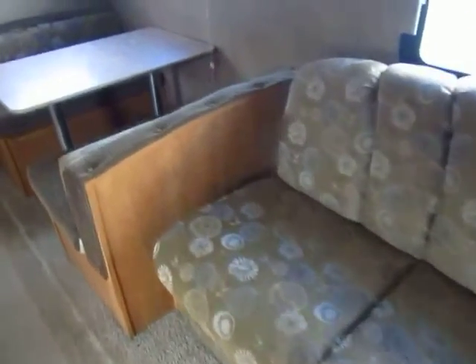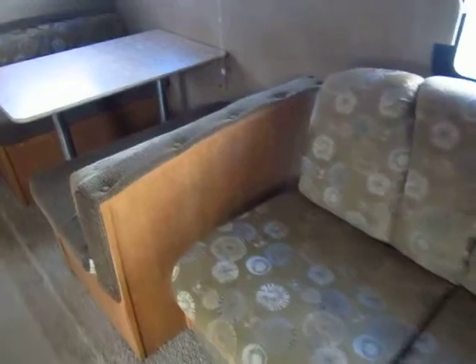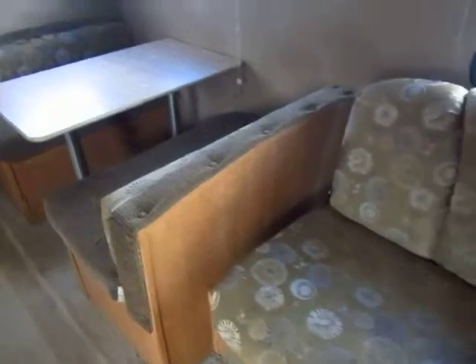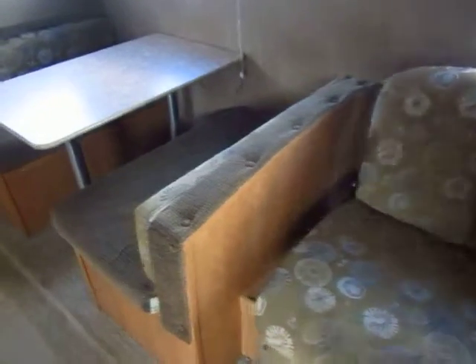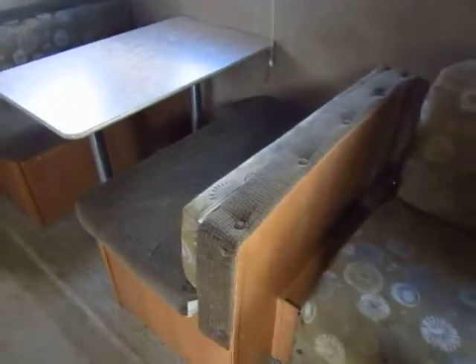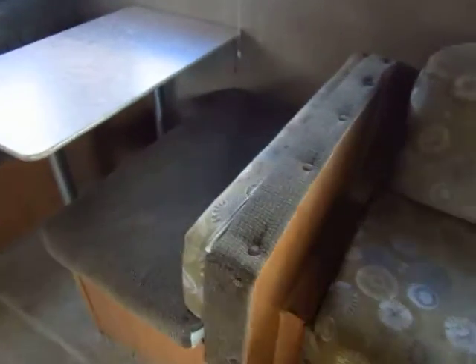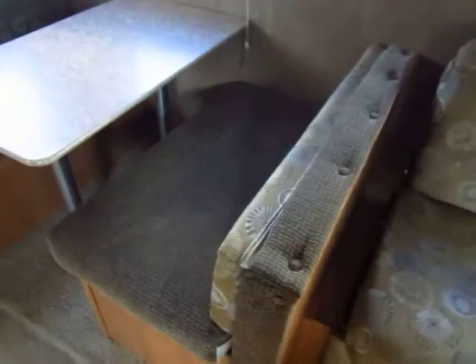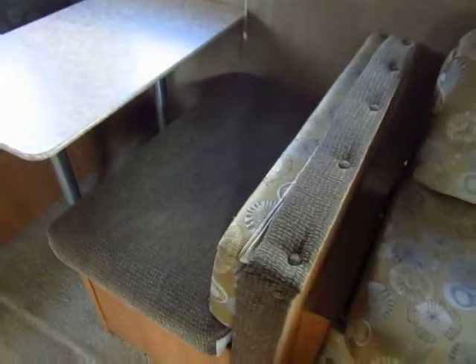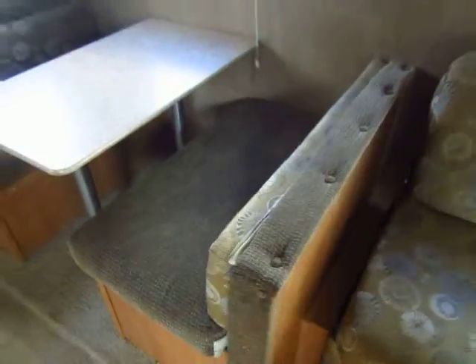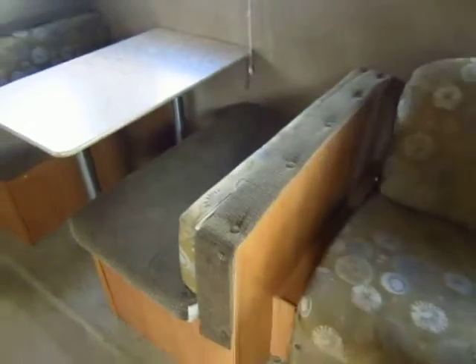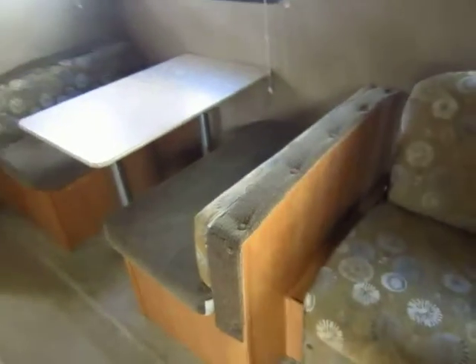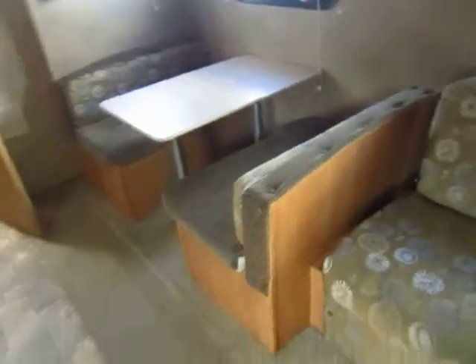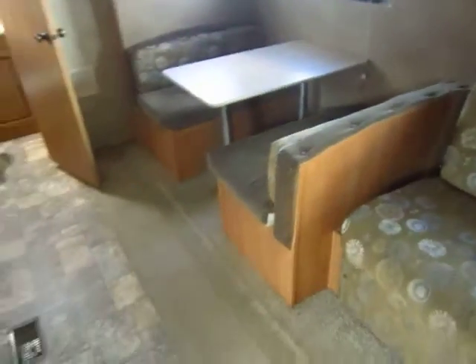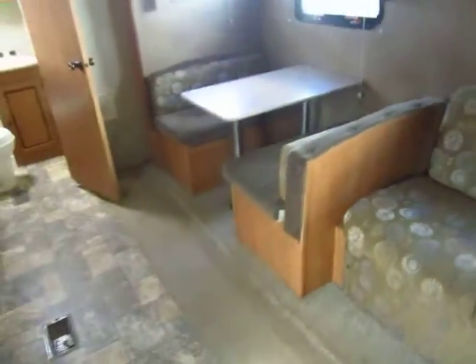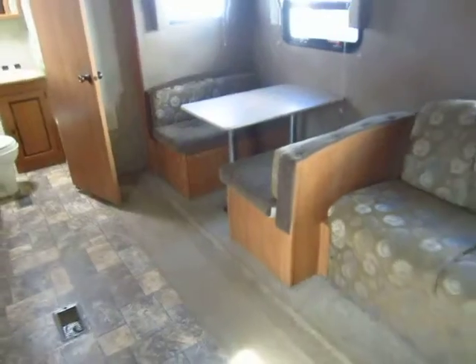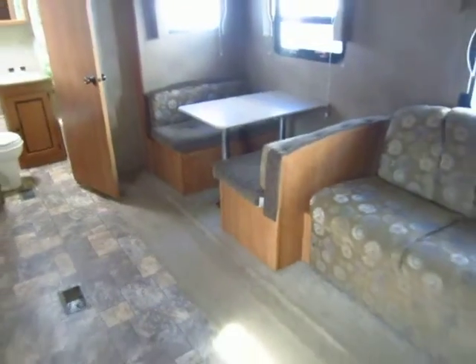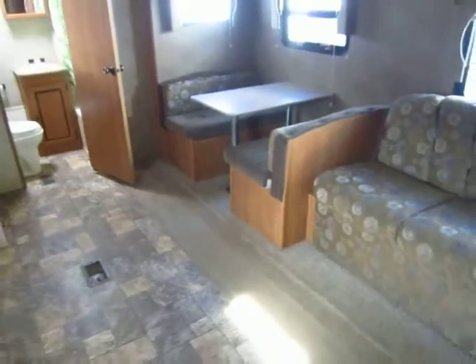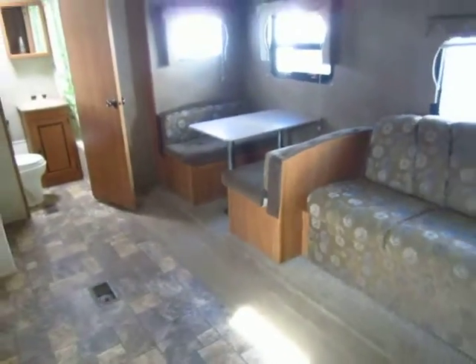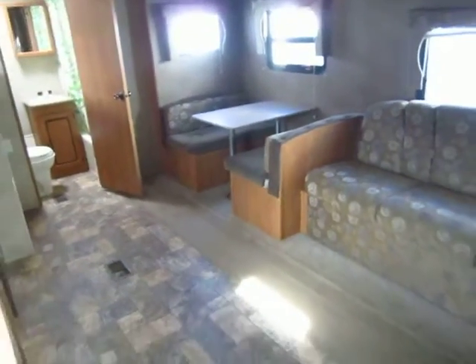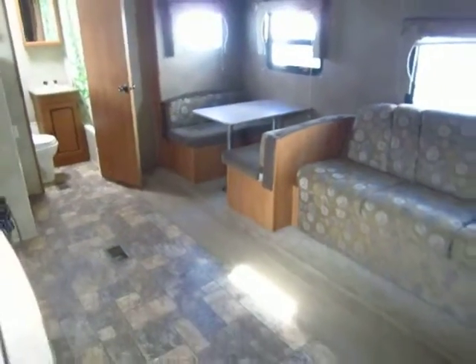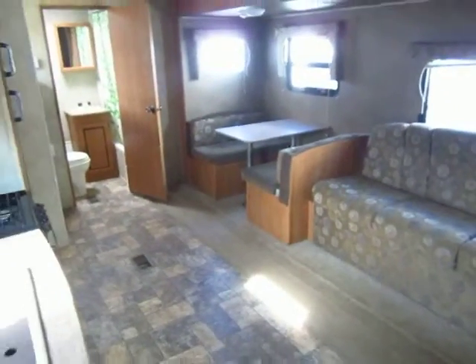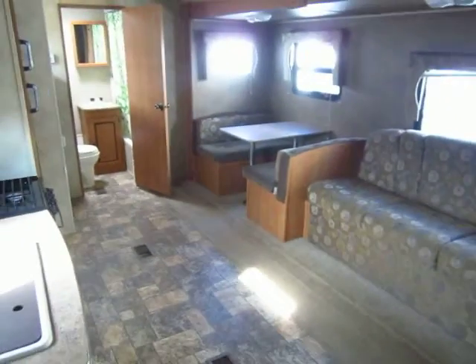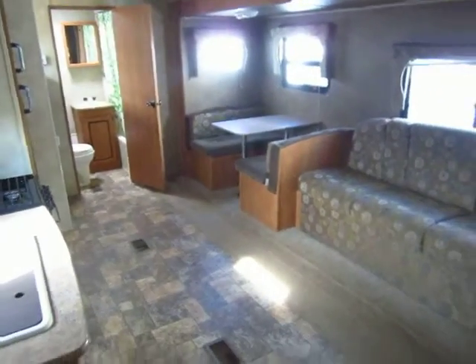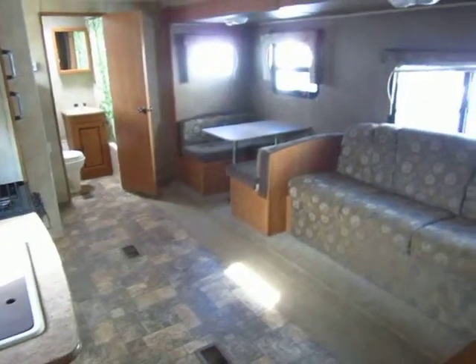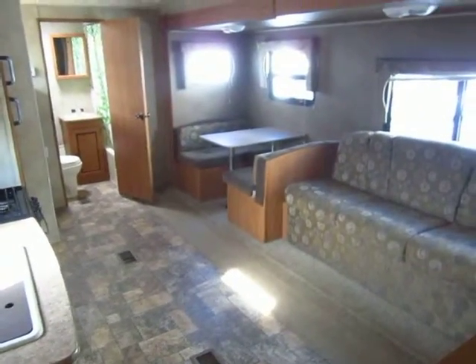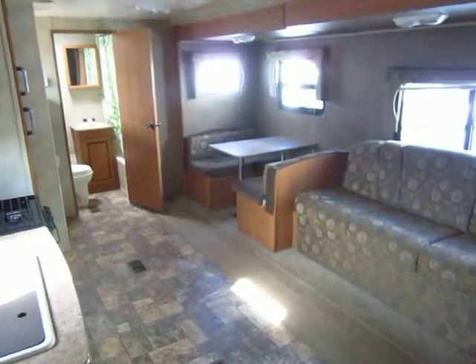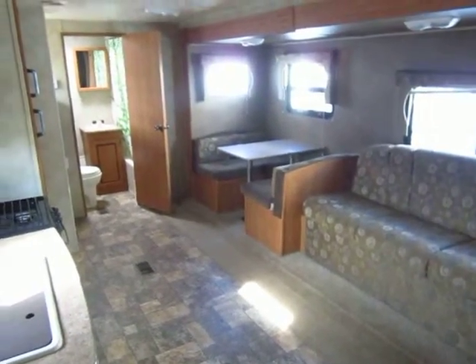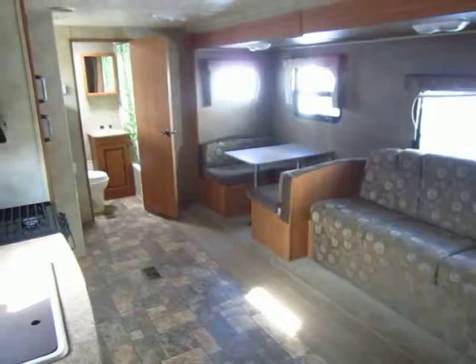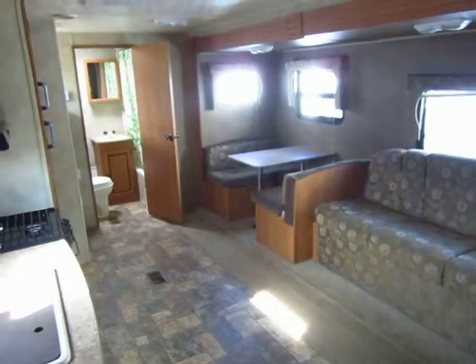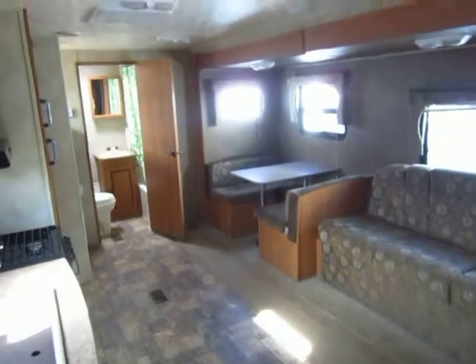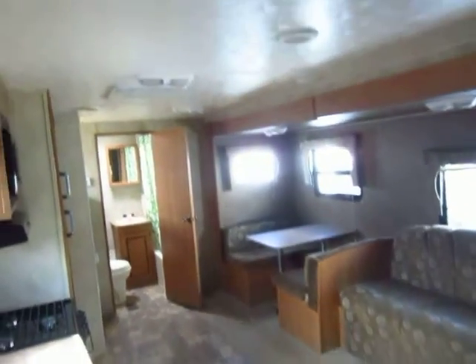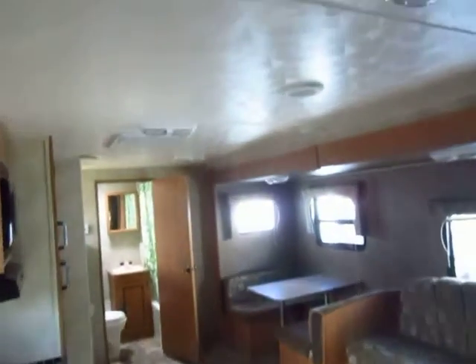It does have metal blinds on the windows. Those things always have a way of getting bent up a little bit, but that's just the nature of the beast. You can take a brand new unit a year later and there's always at least one blind that has some kind of bend on it.